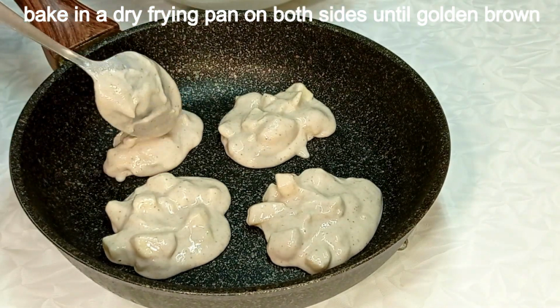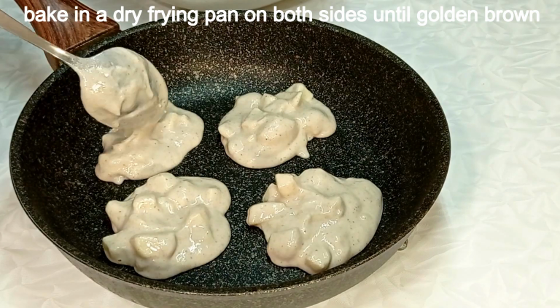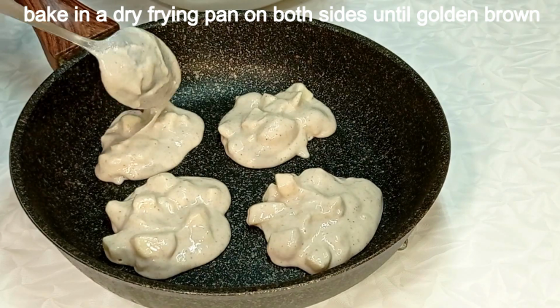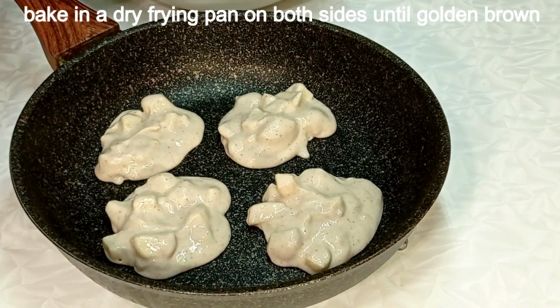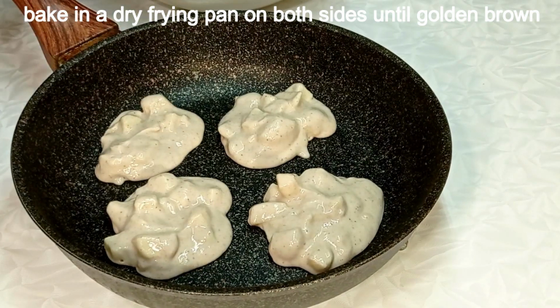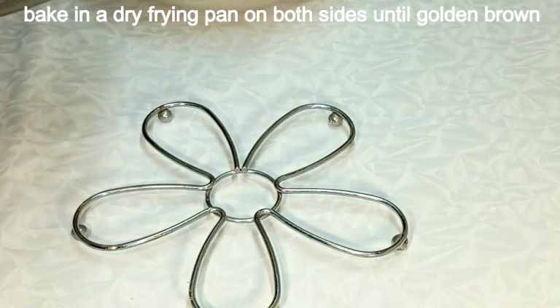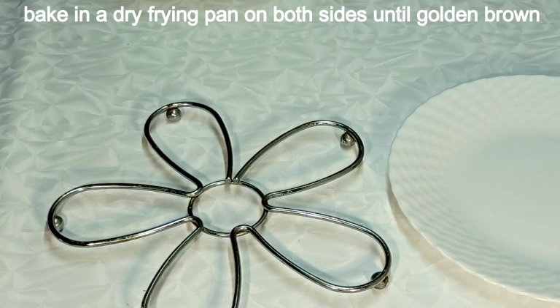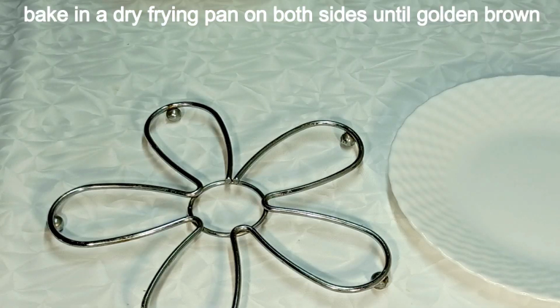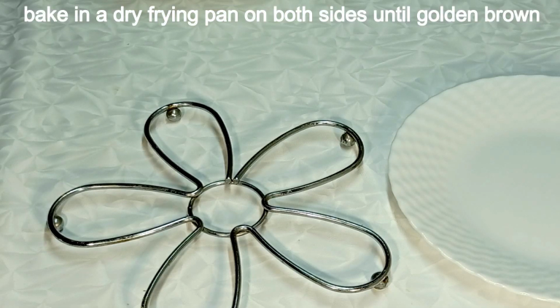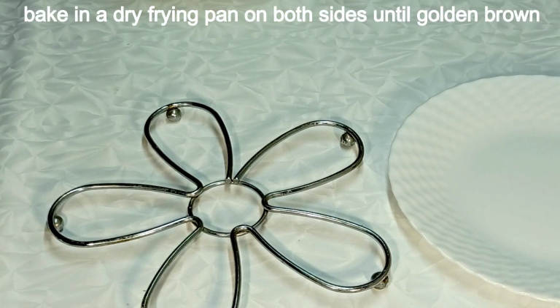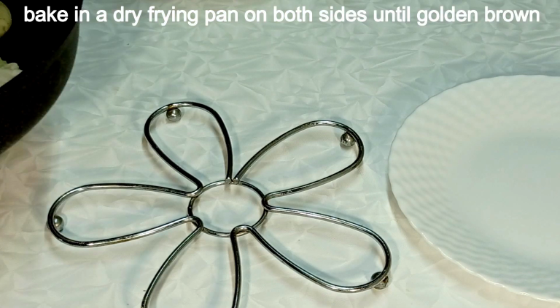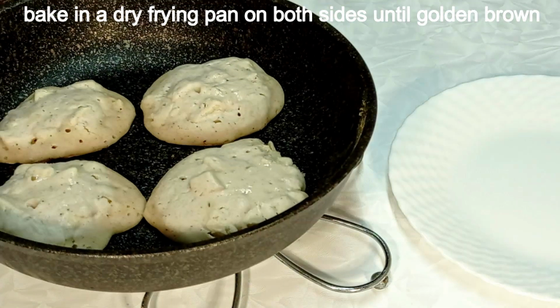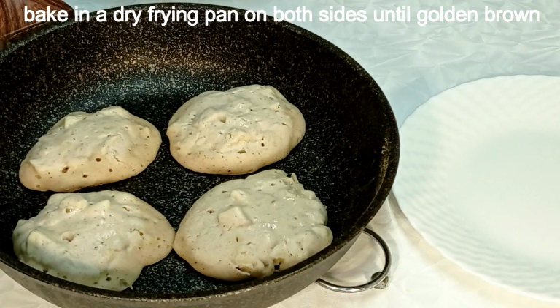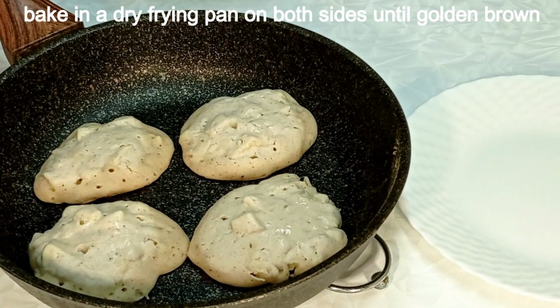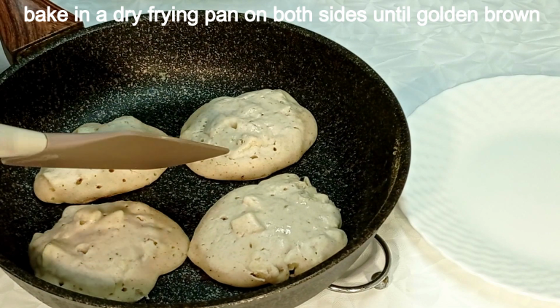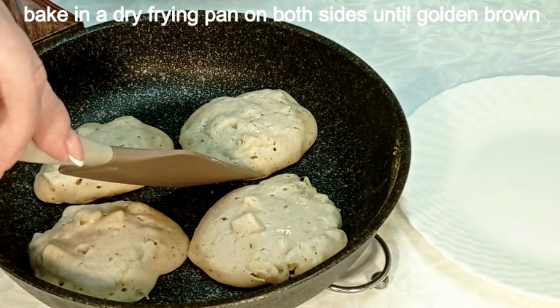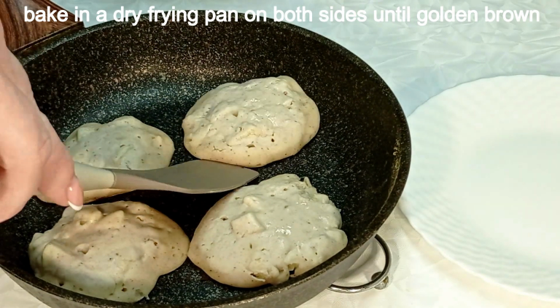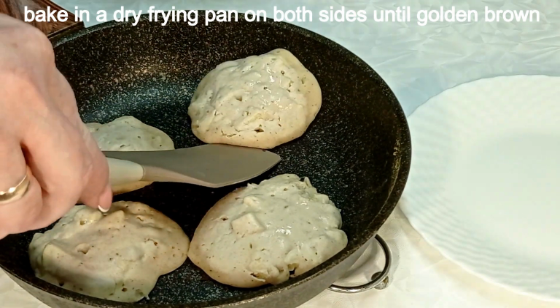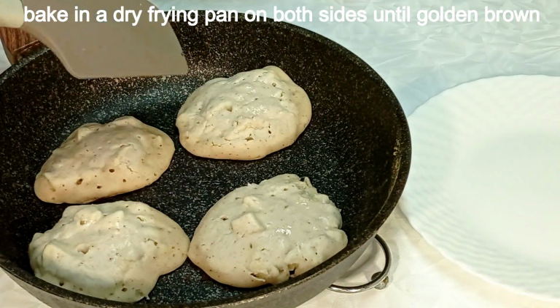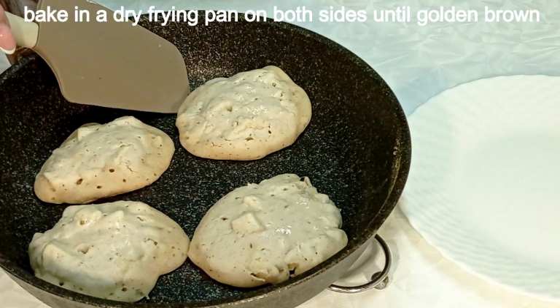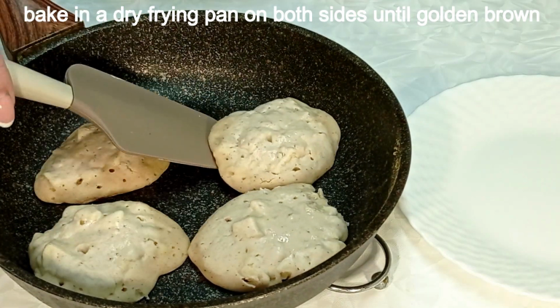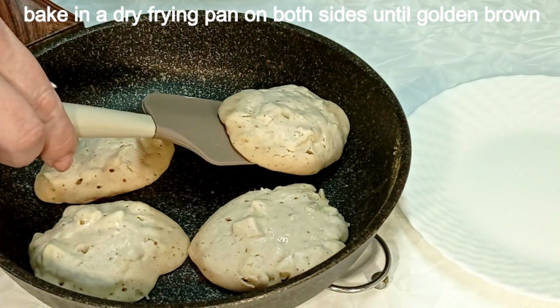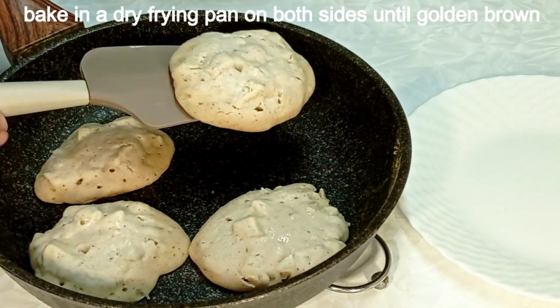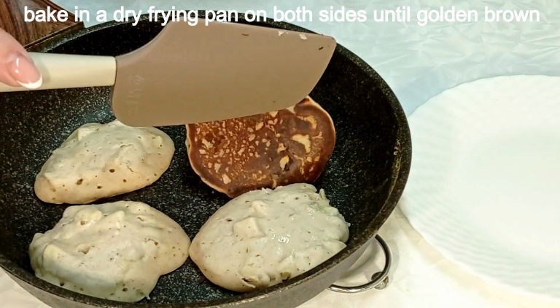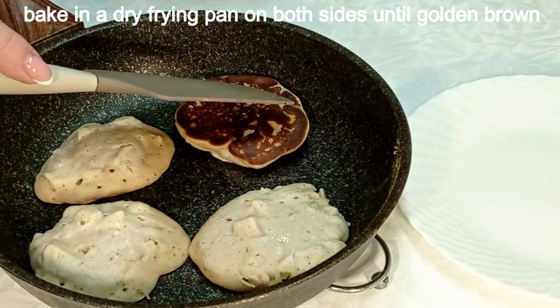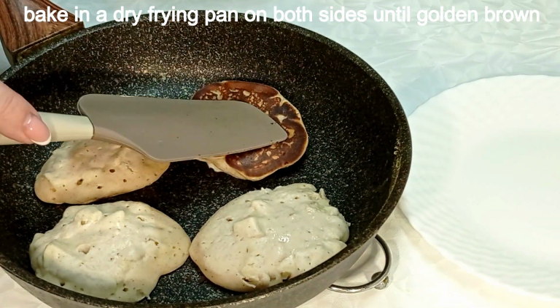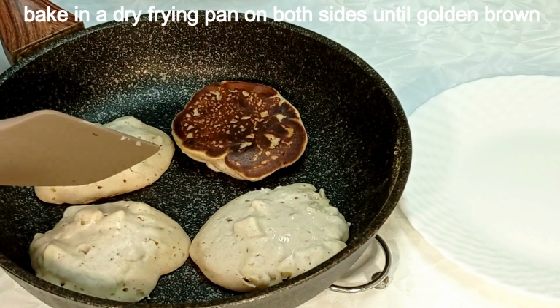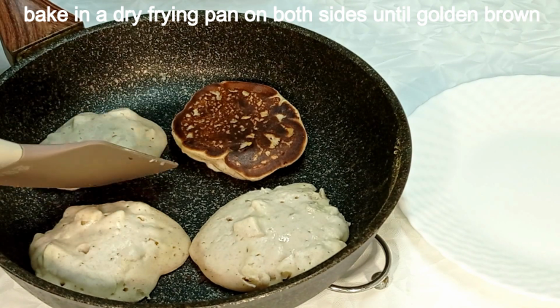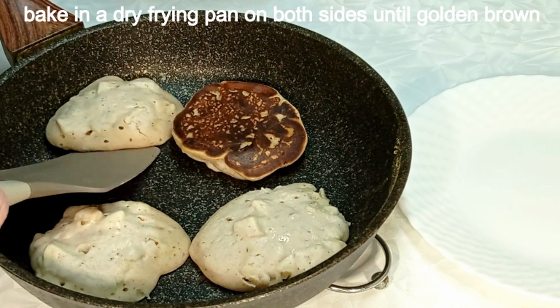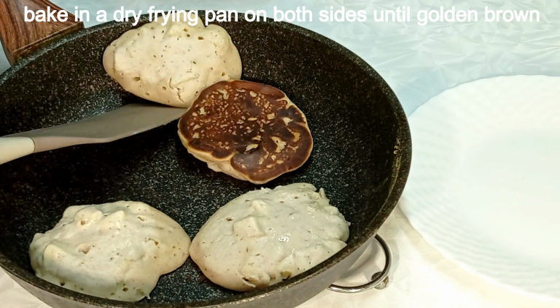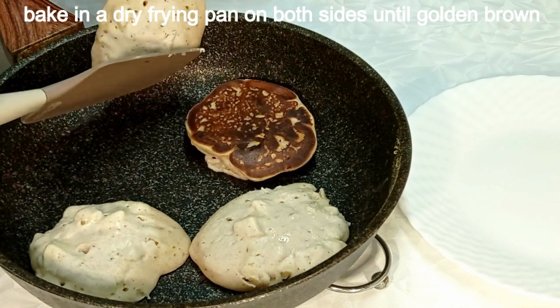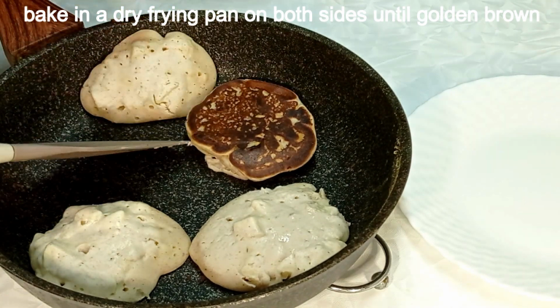I'm going to put the other side on the top. I'm going to be fine with my hand. I'm going to put a little more into the top, make it a little bit. I'll be right back.